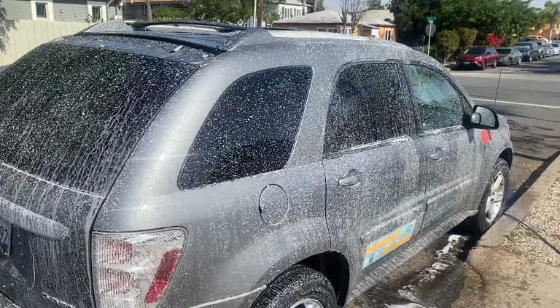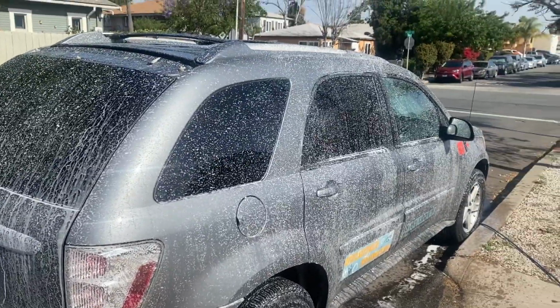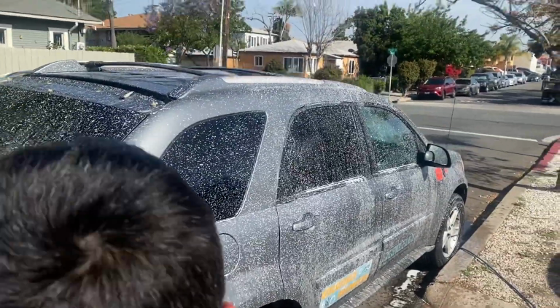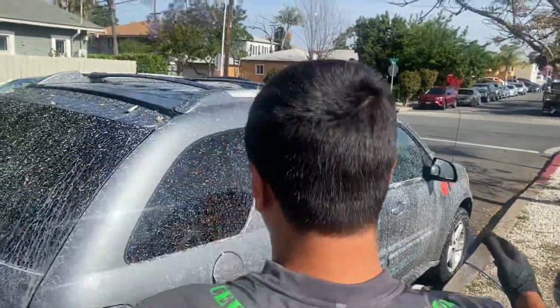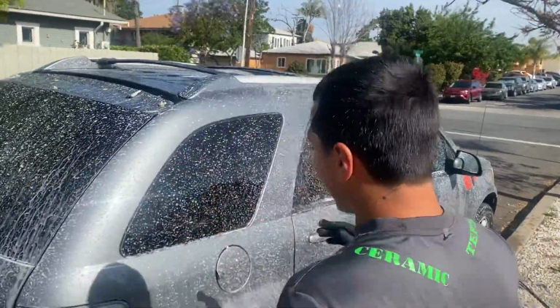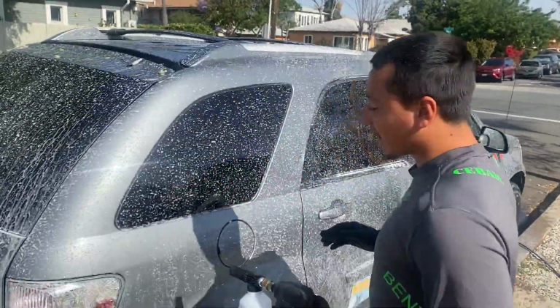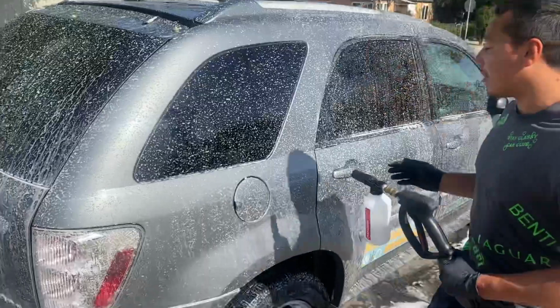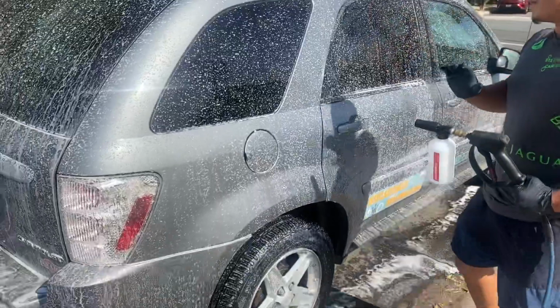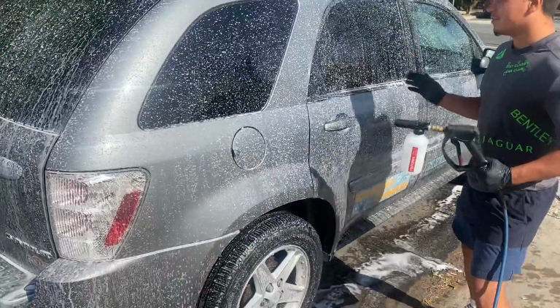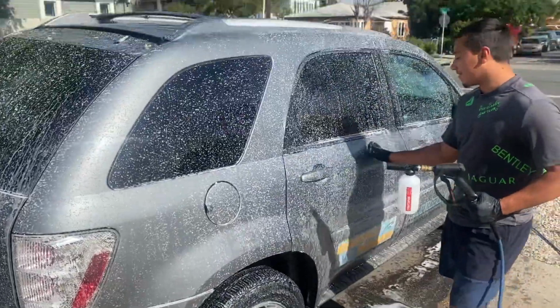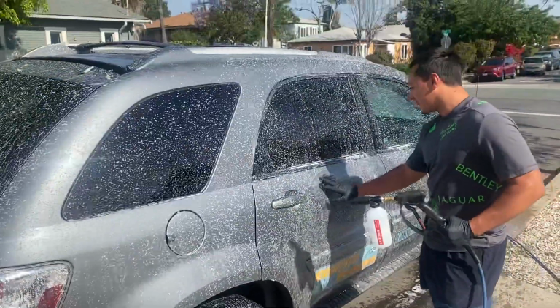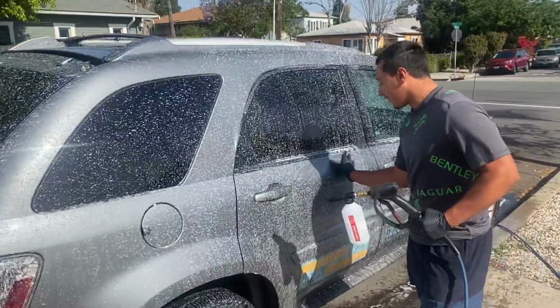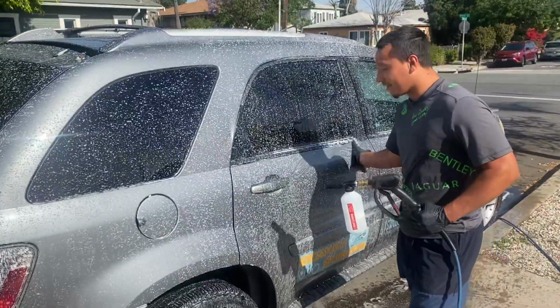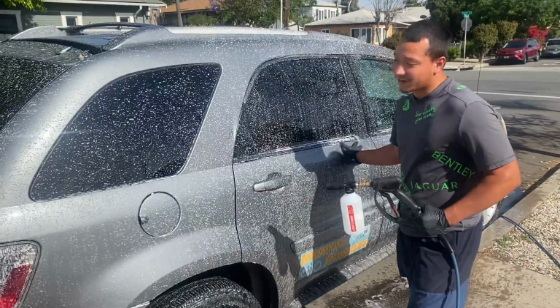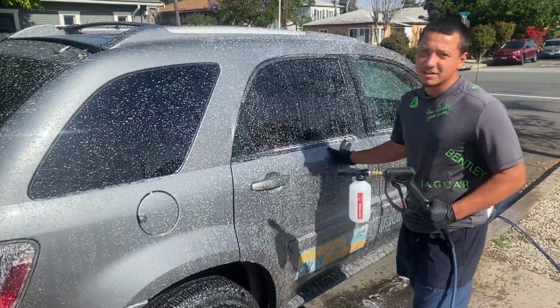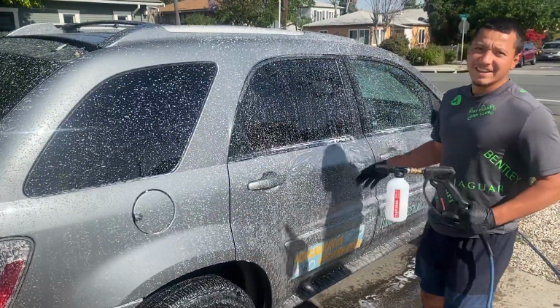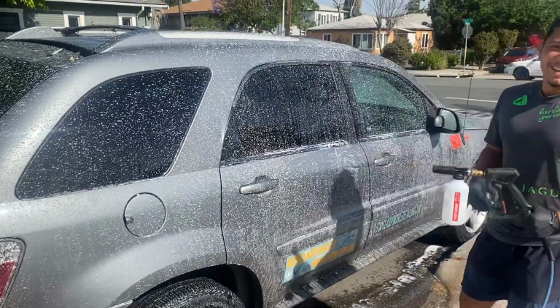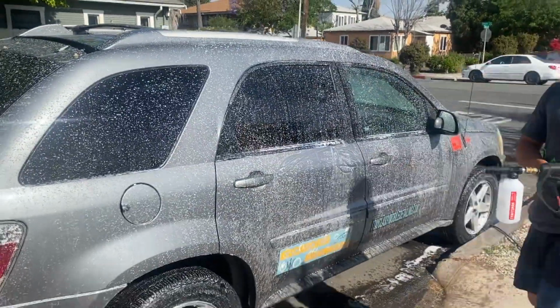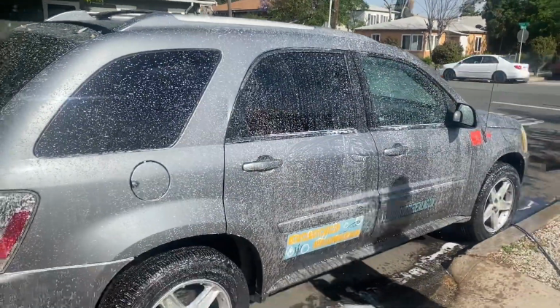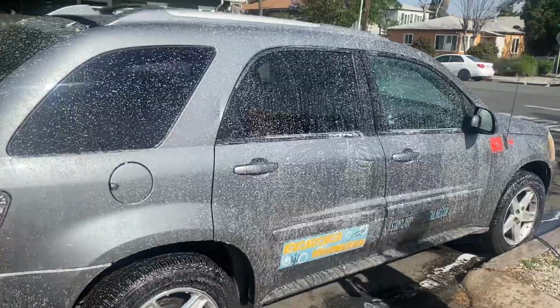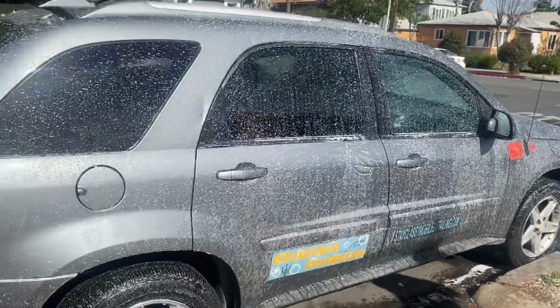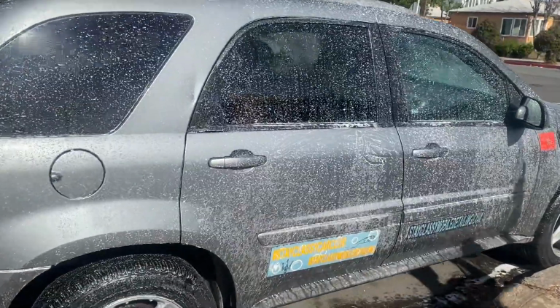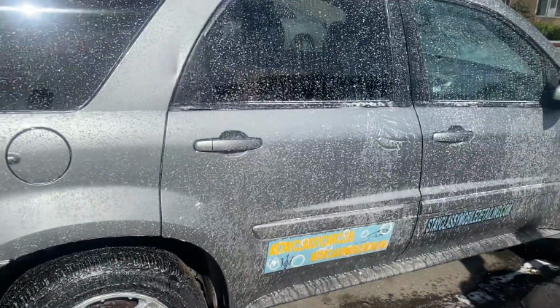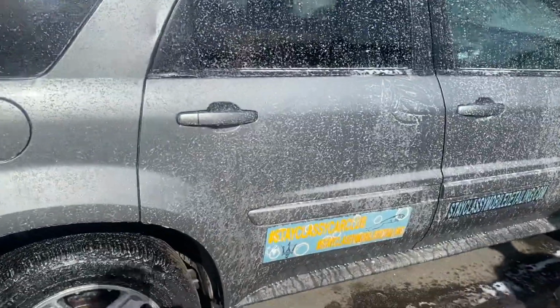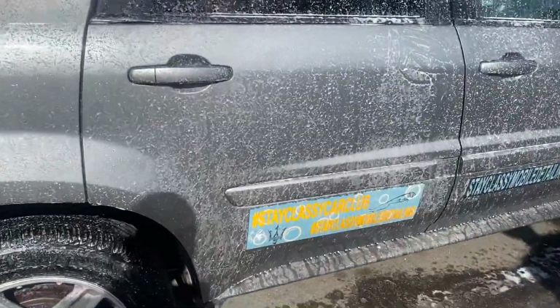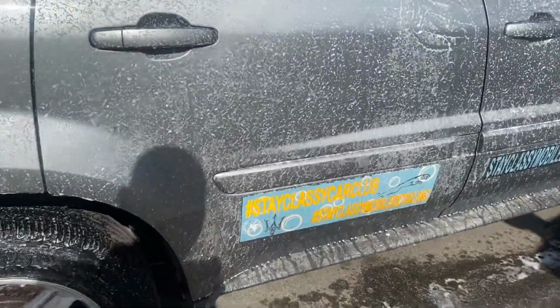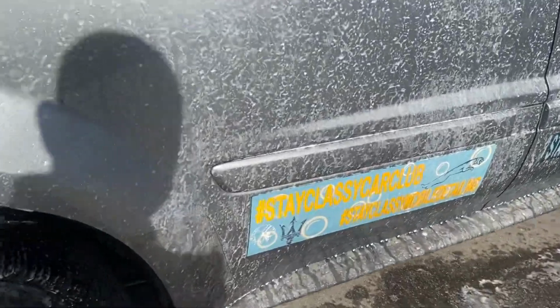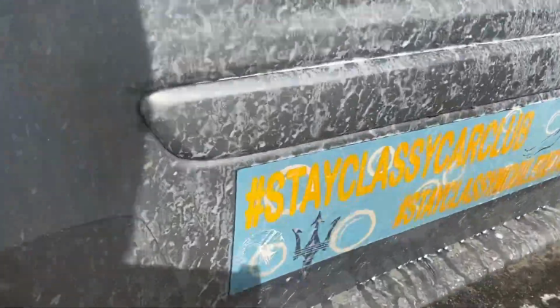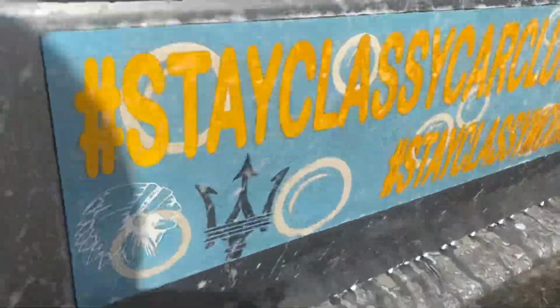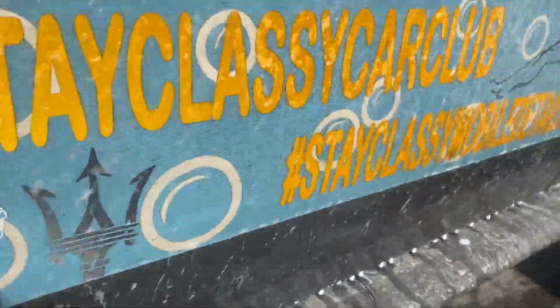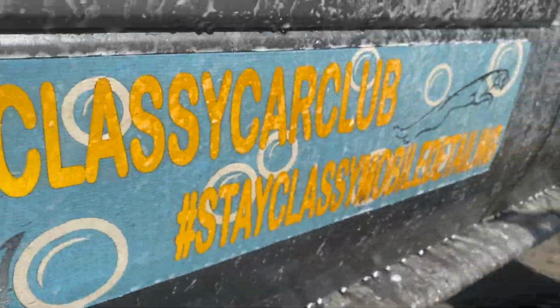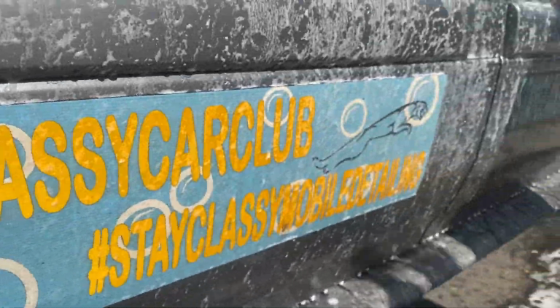I'll probably get a clay bar — maybe, if I feel it needs it. And then degreaser, of course, for the wheels.